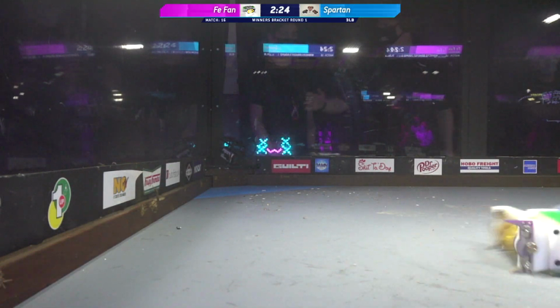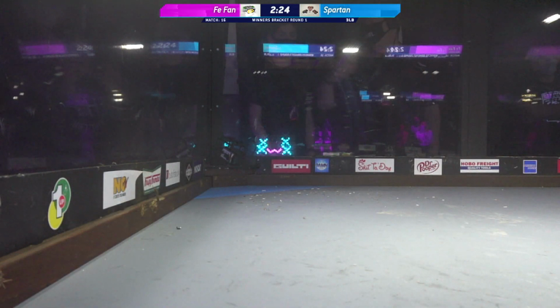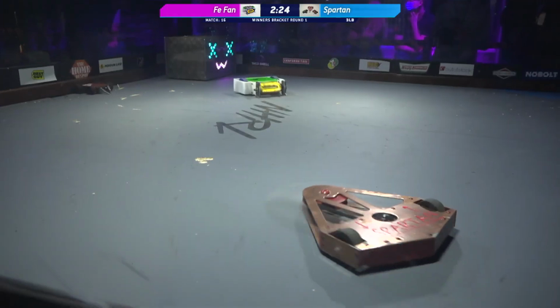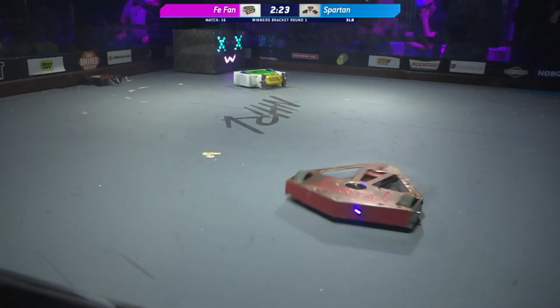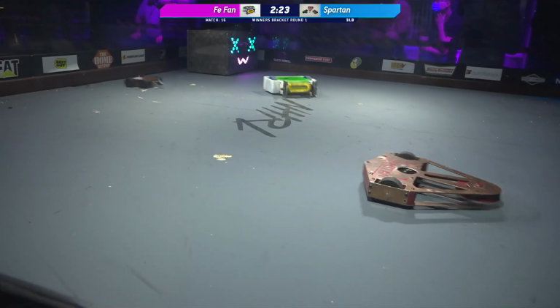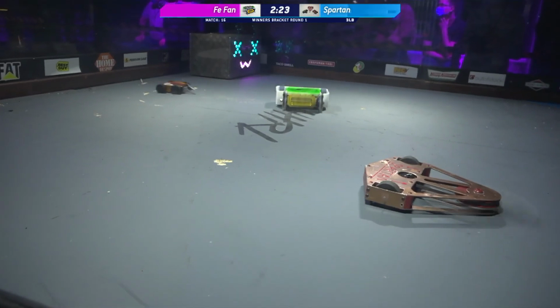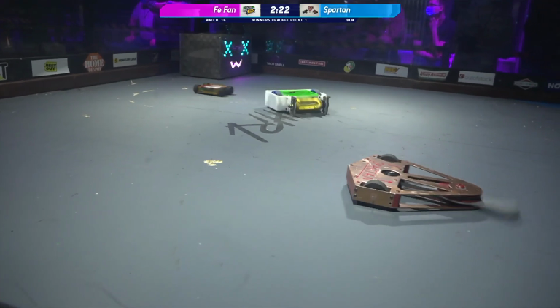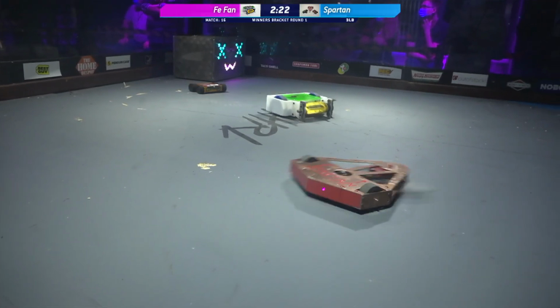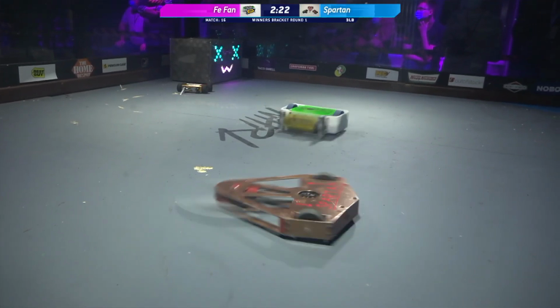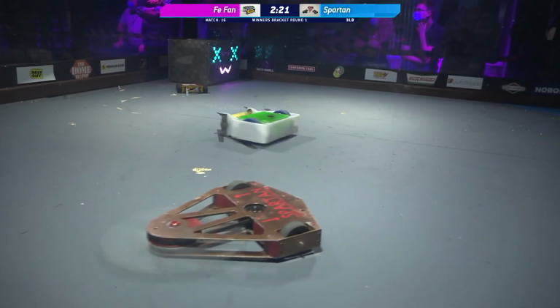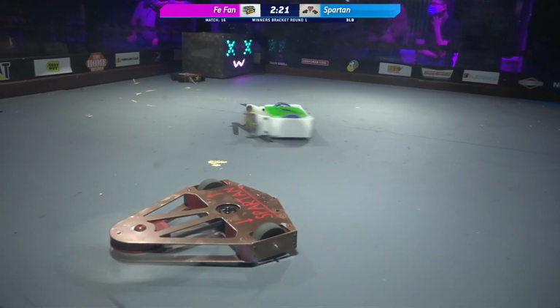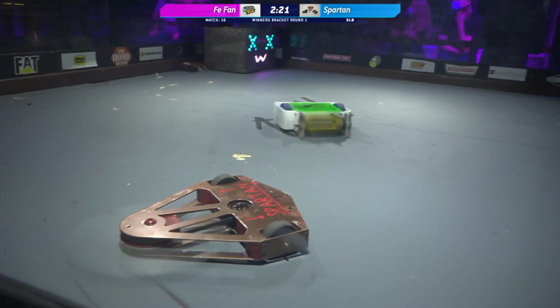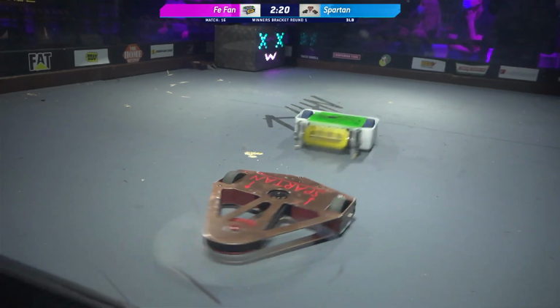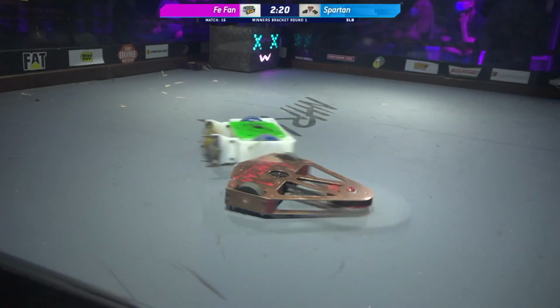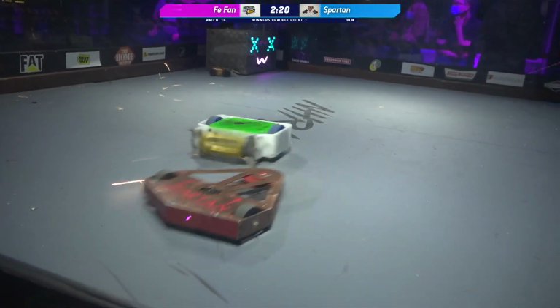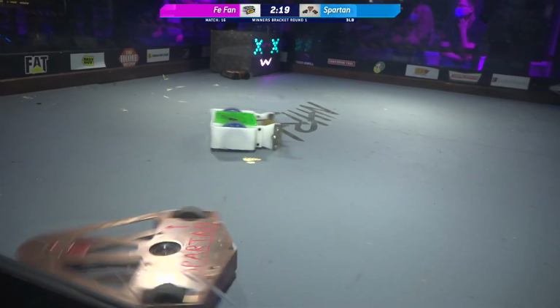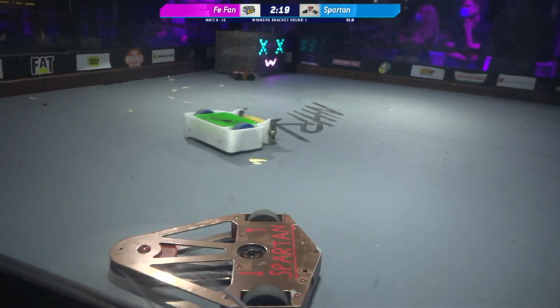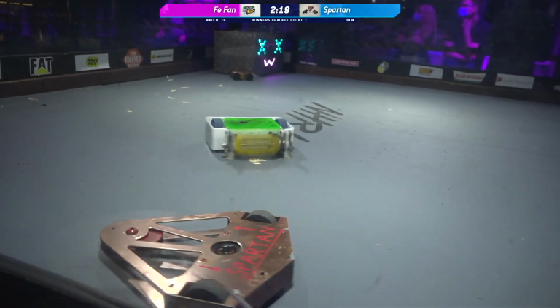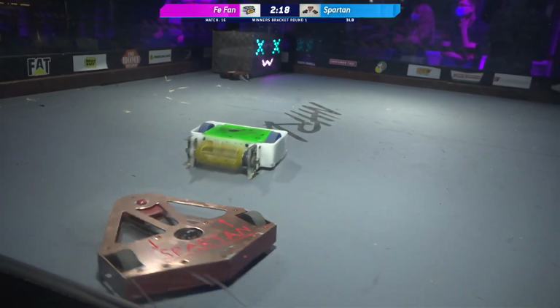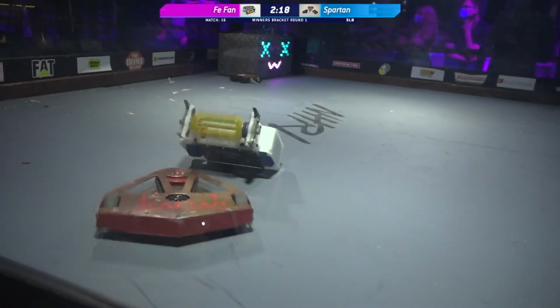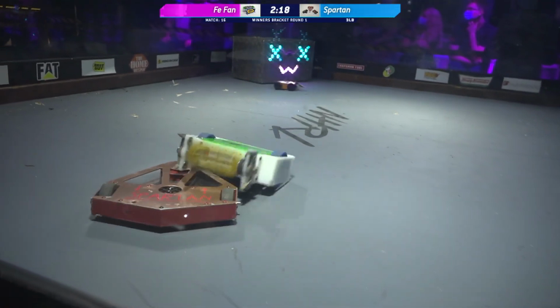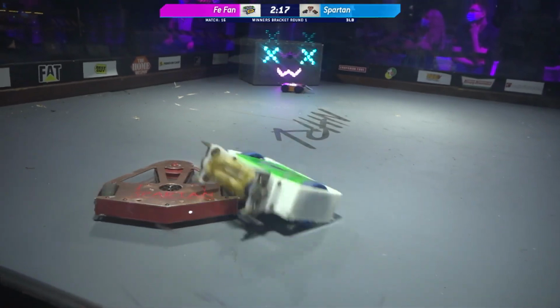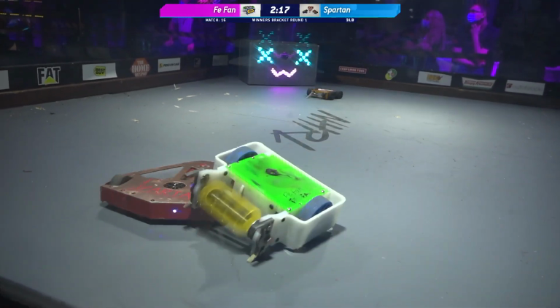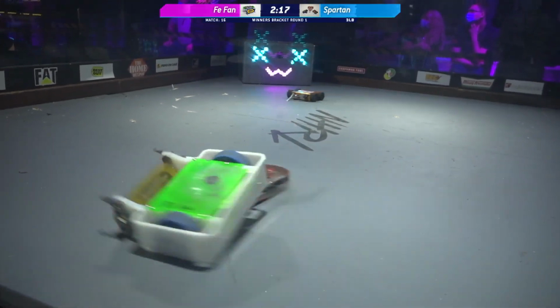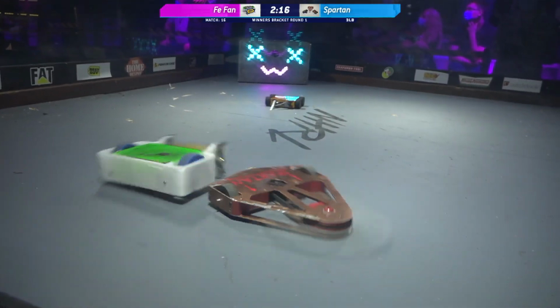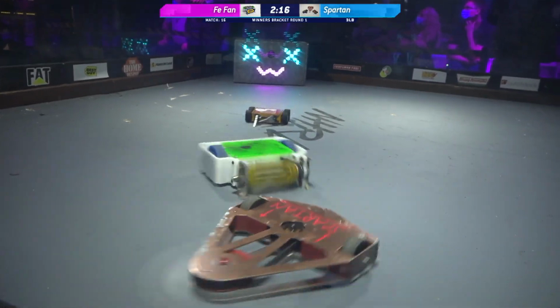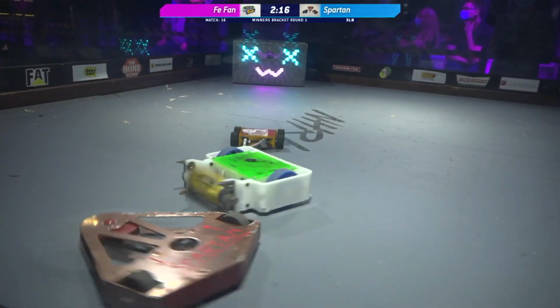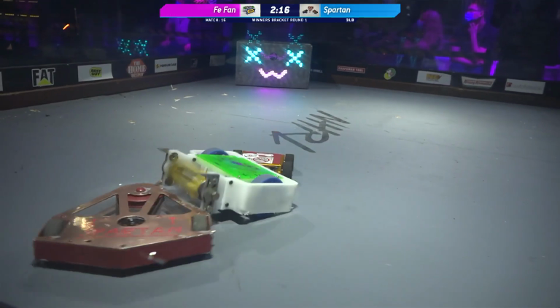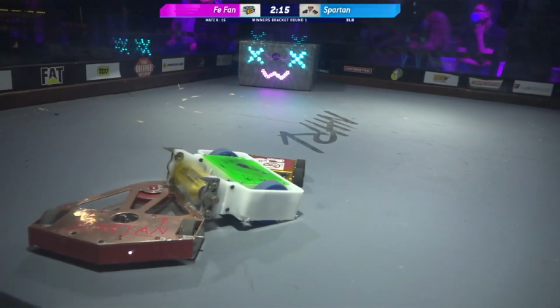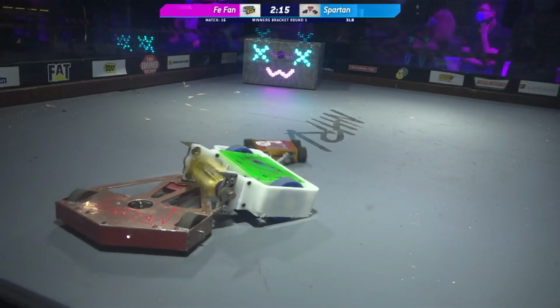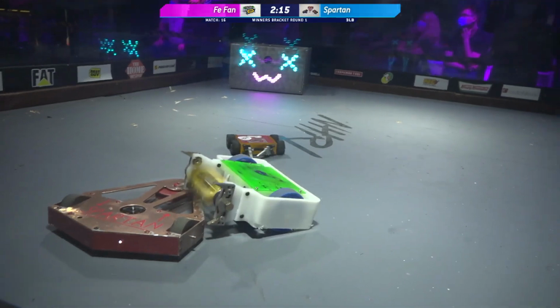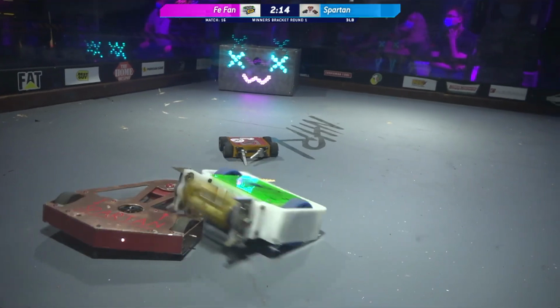But that mini-bot on Spartan, its fork has been bent. Yeah, definitely. Both forks are taking some damage. That one fork on the left side of the bot is taking a lot of damage.